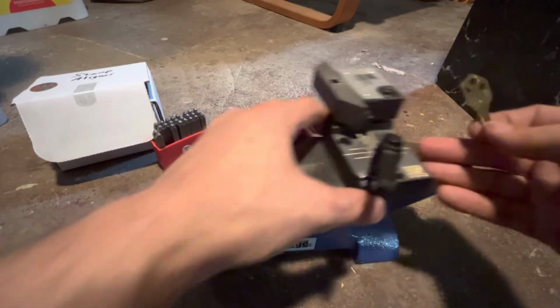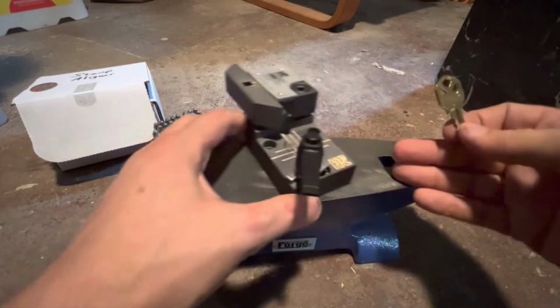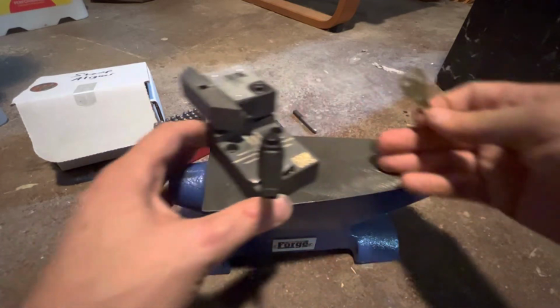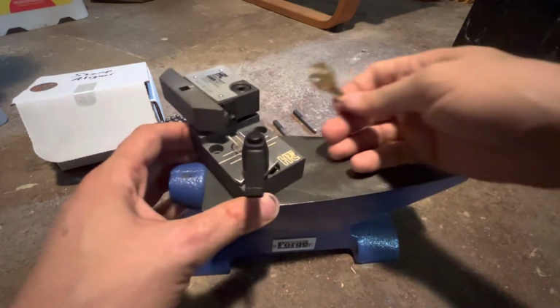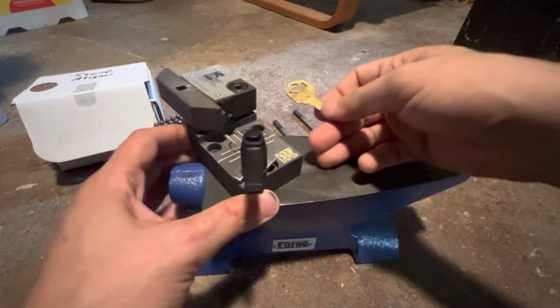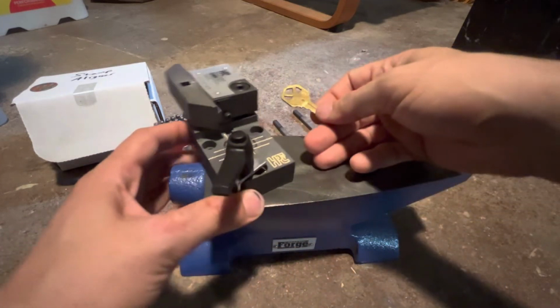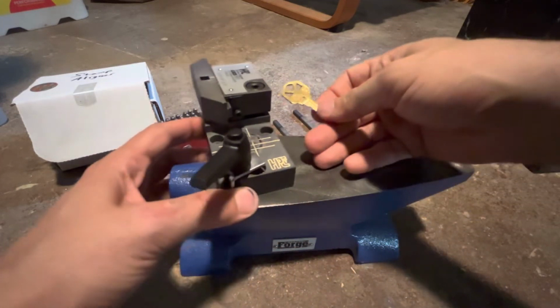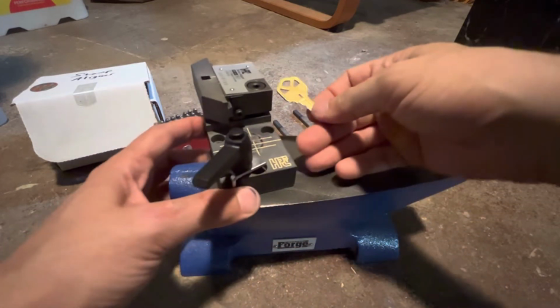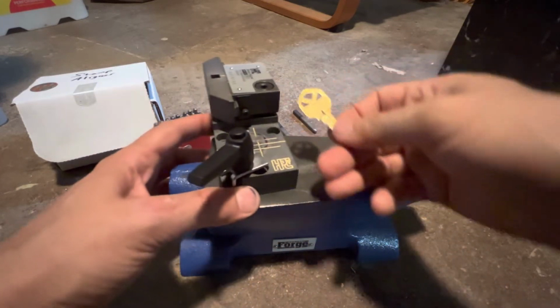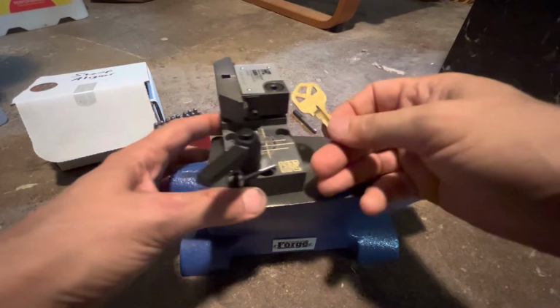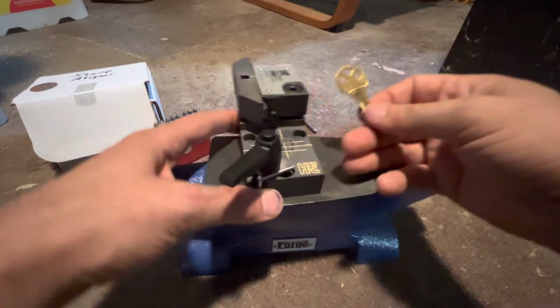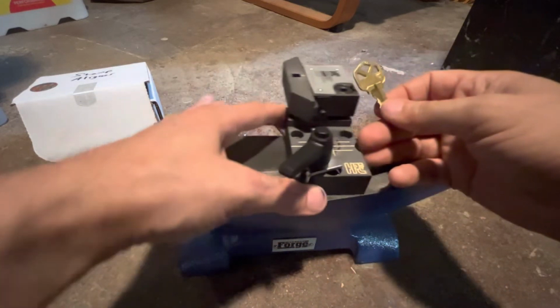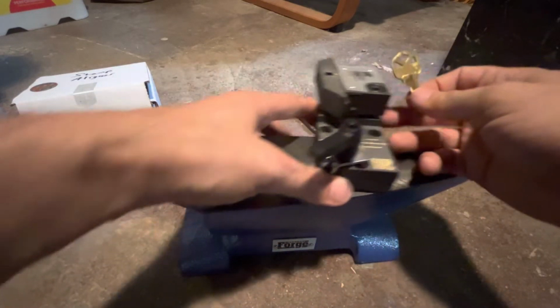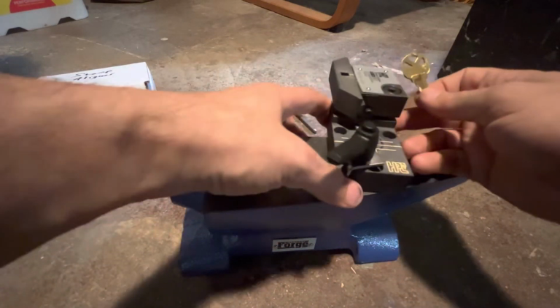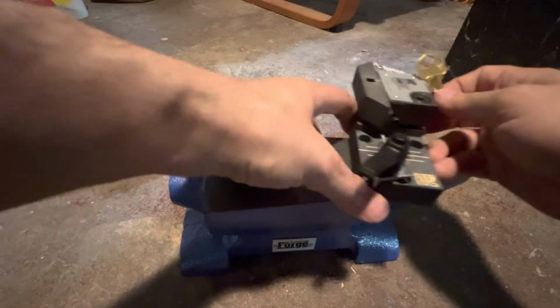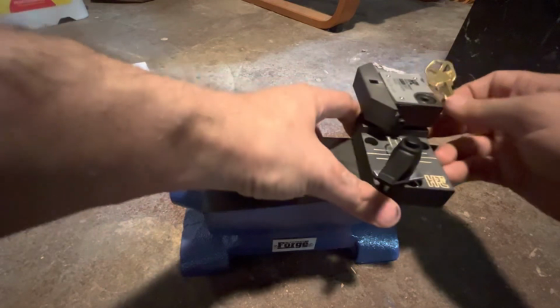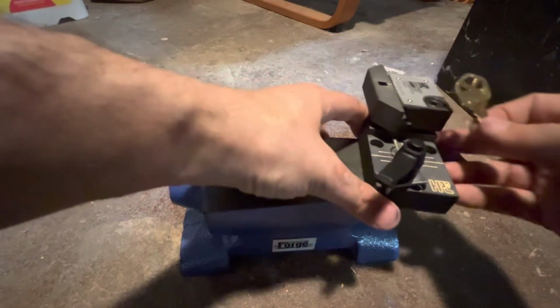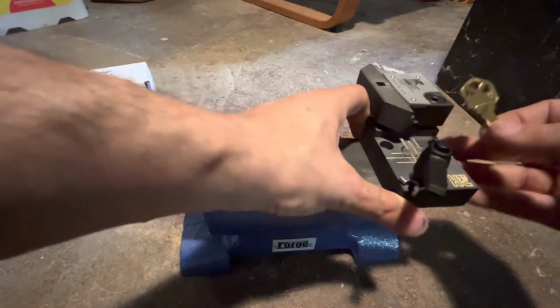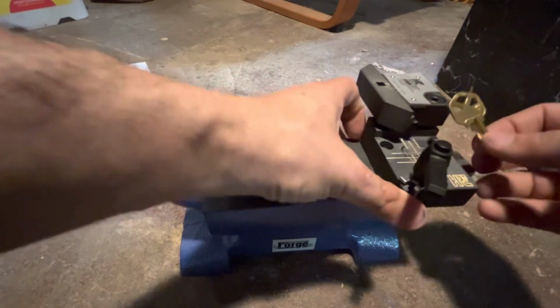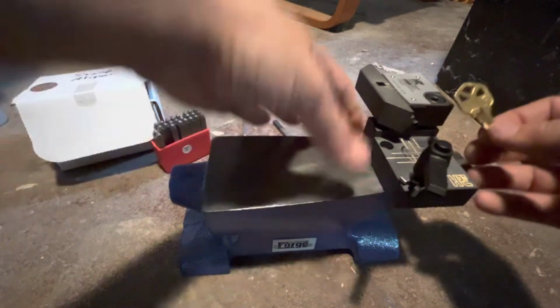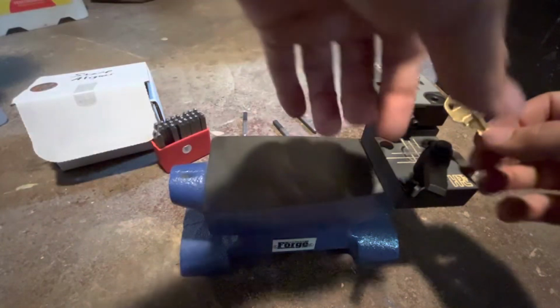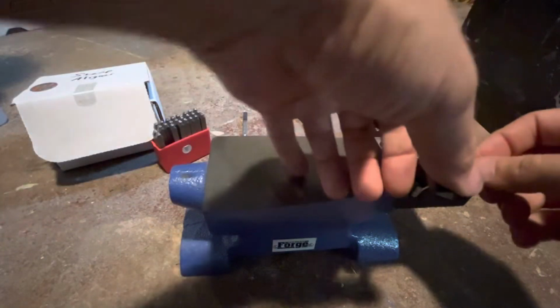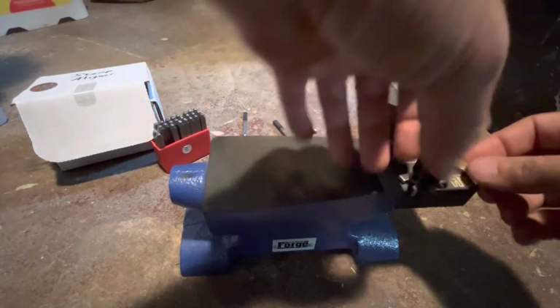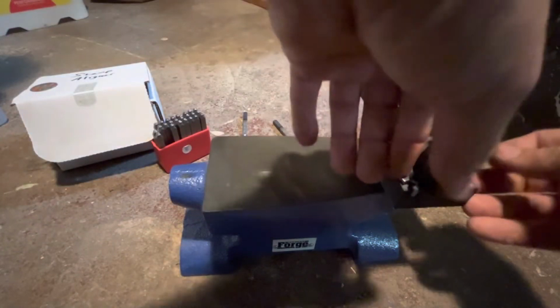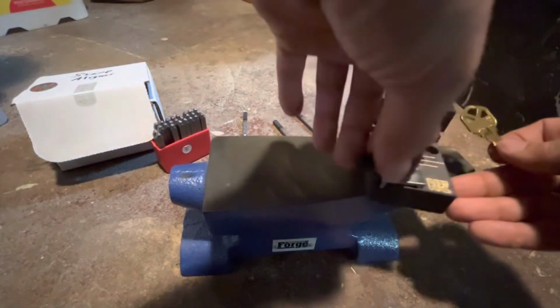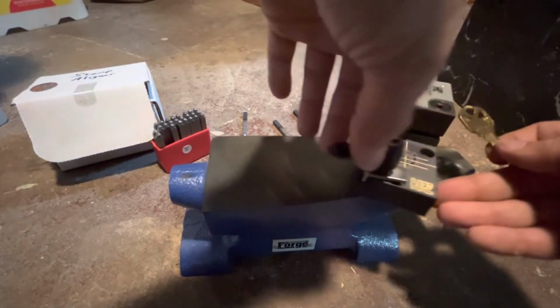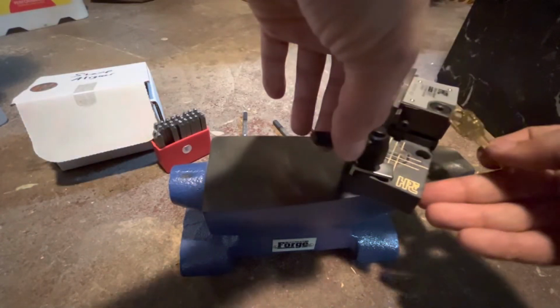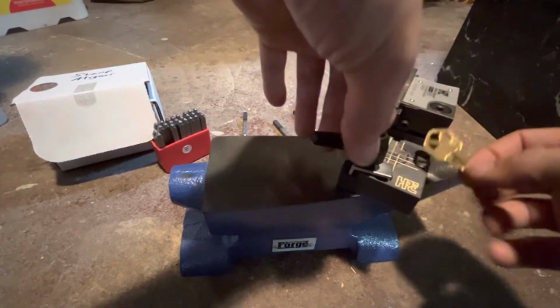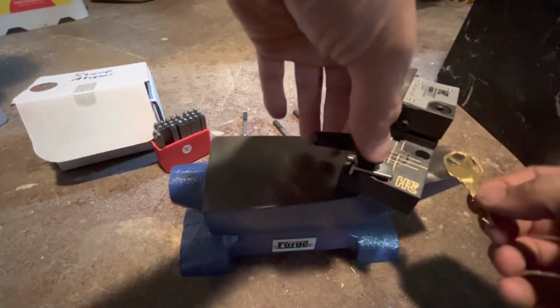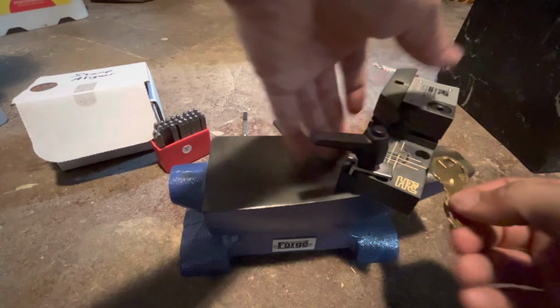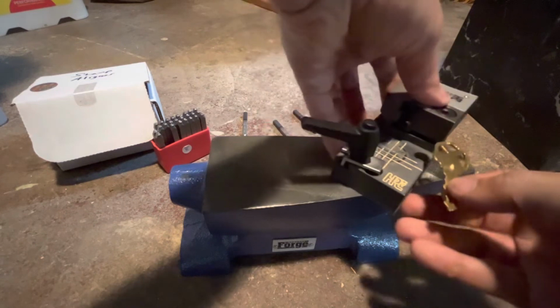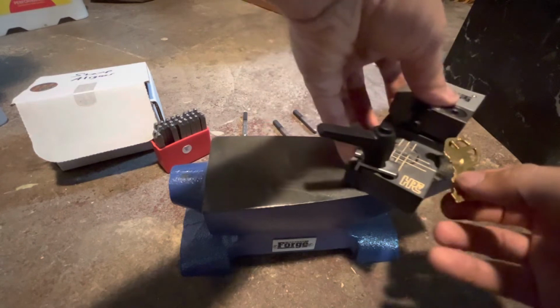I'm going to try to keep this in view of the camera as best I can — trying to do this around the camera — with this little holder arm thing. There we go.